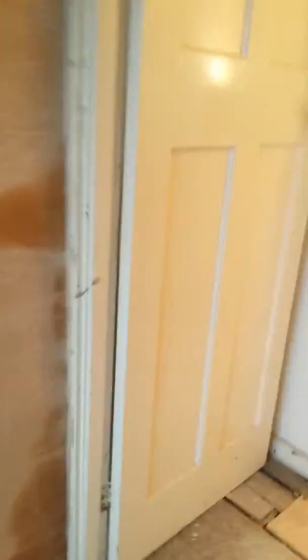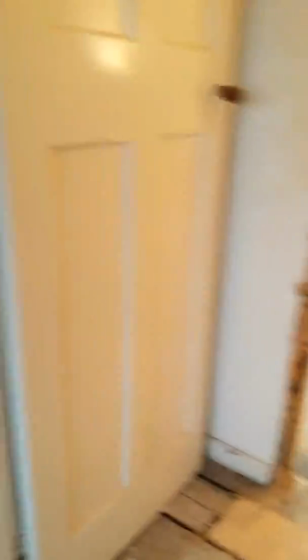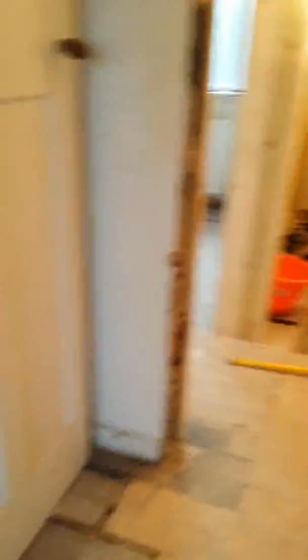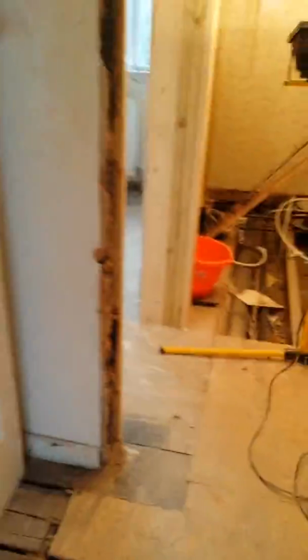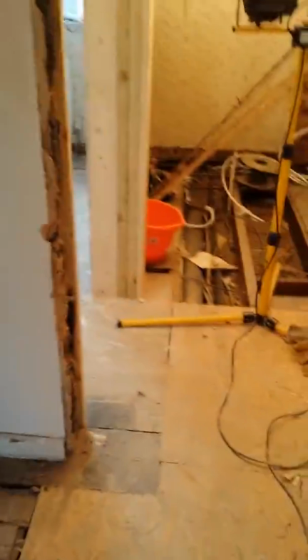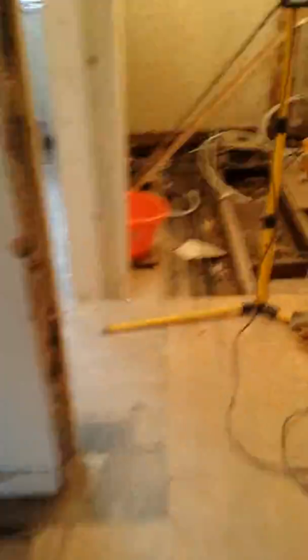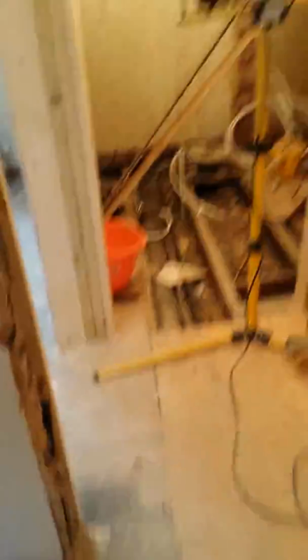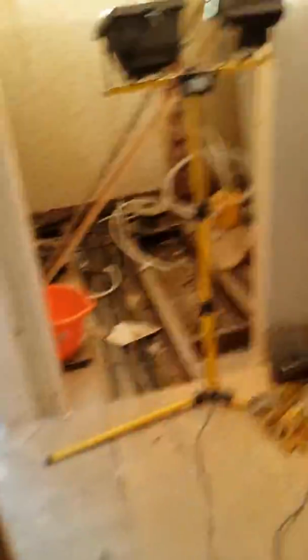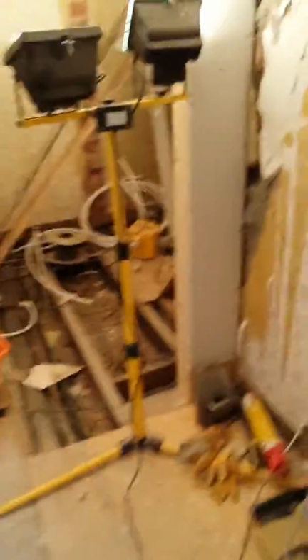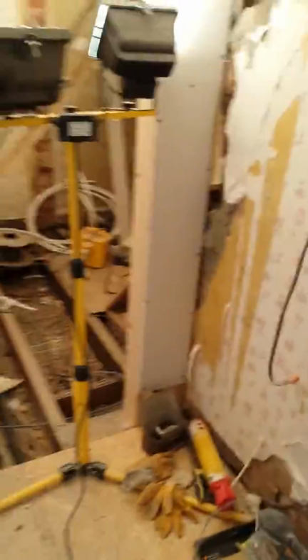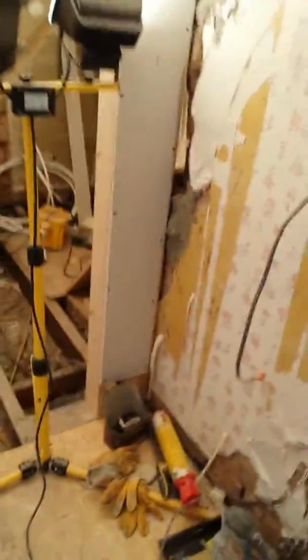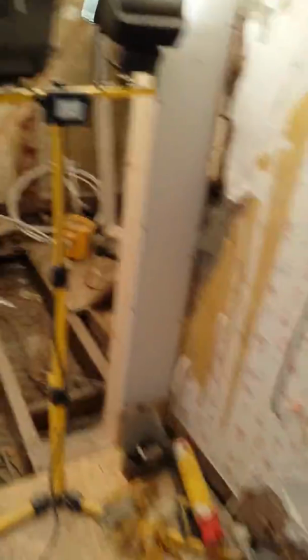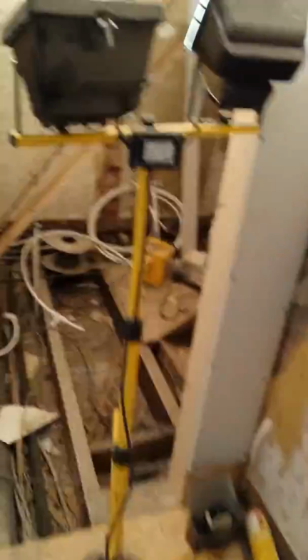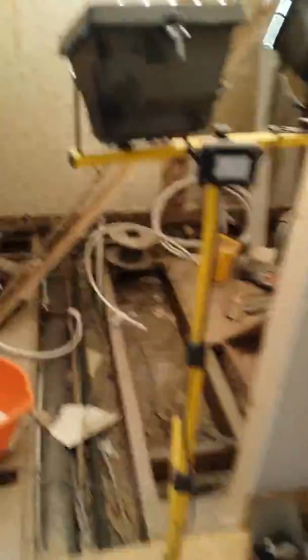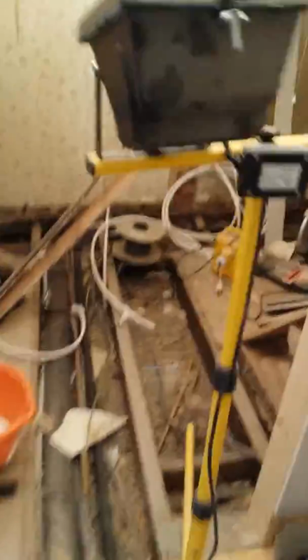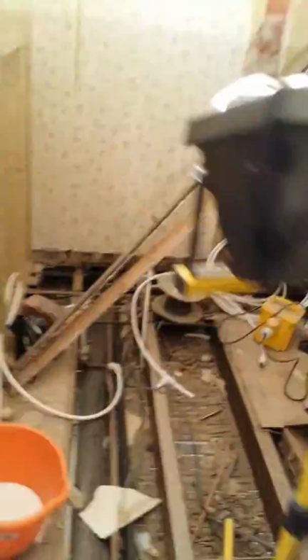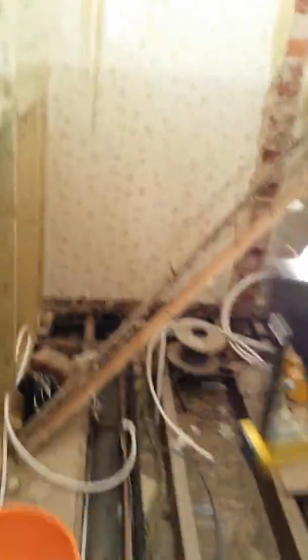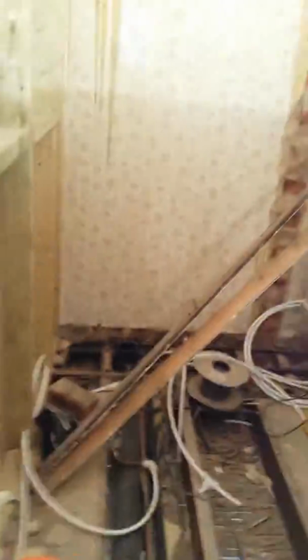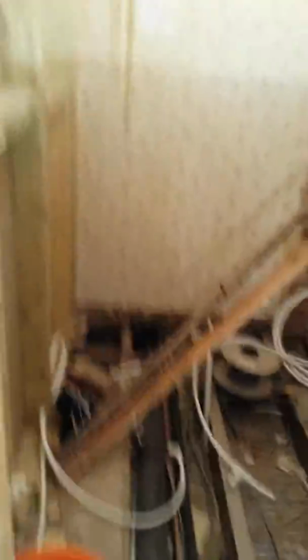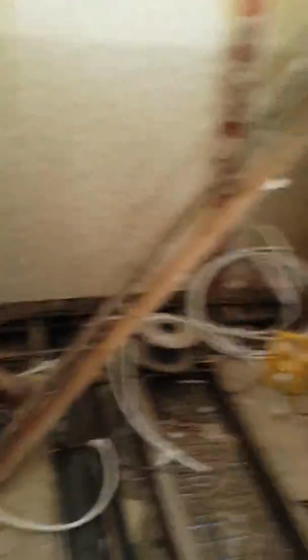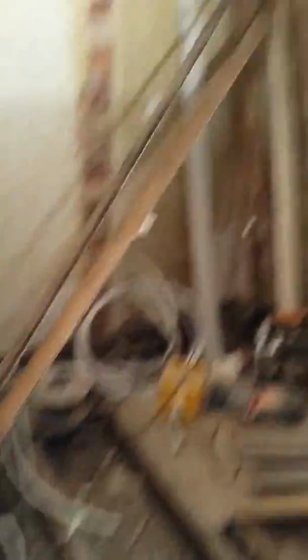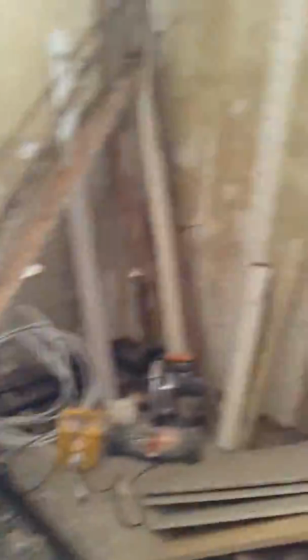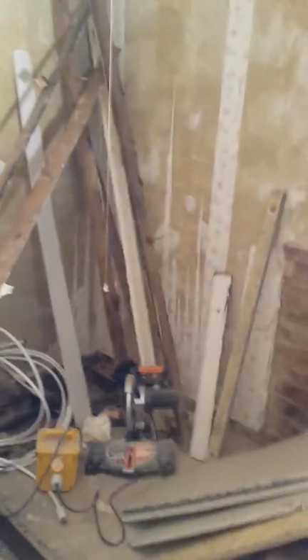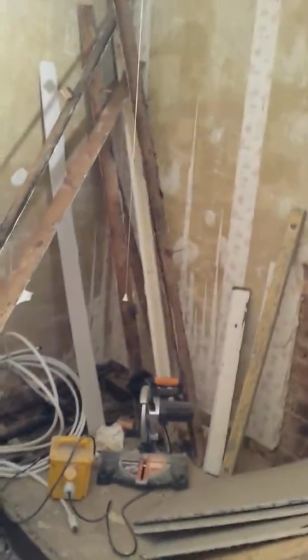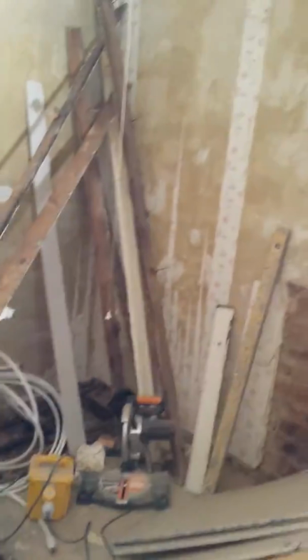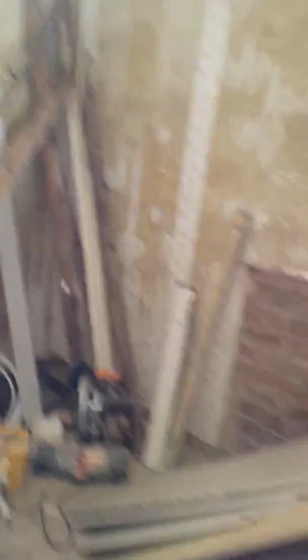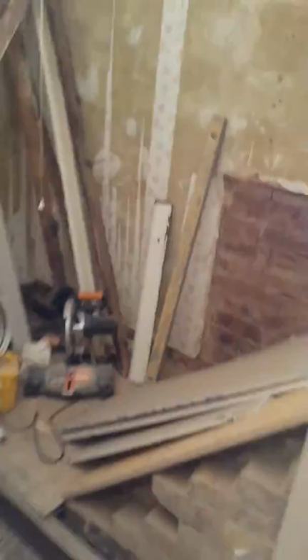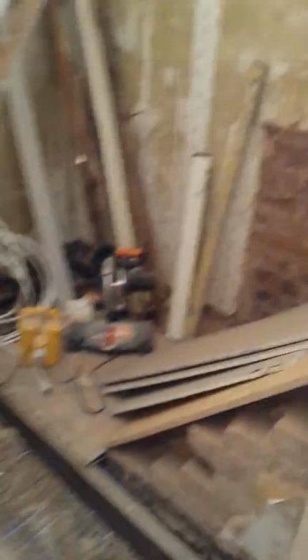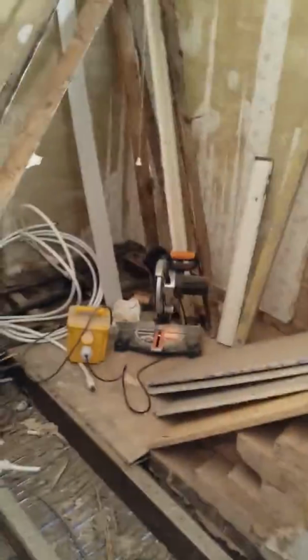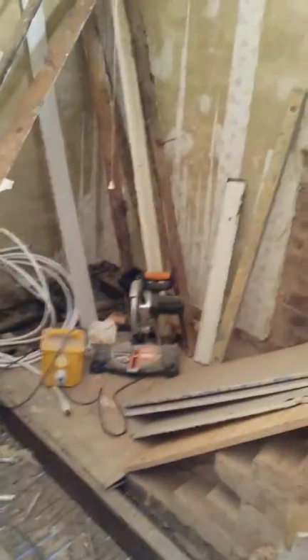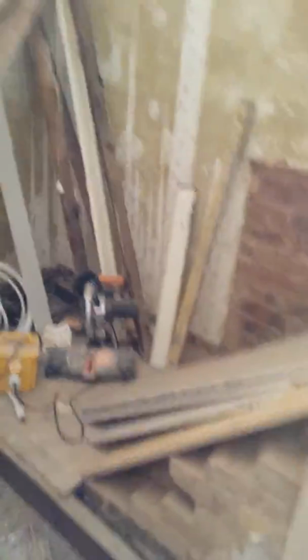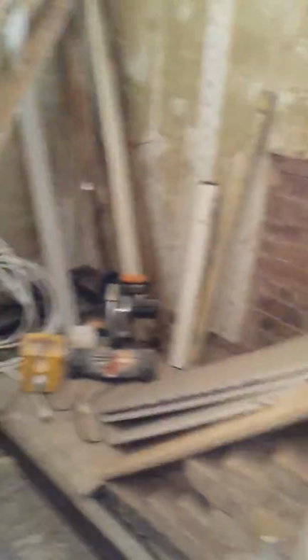Let's go through. So this is a new bathroom they've formed, which as you can see is a really good size.